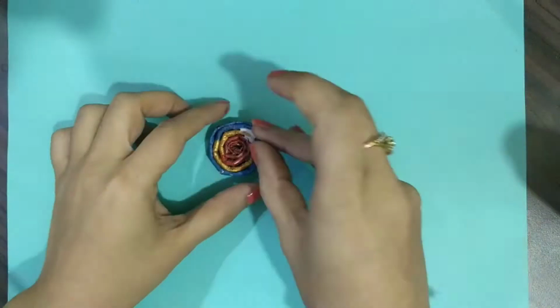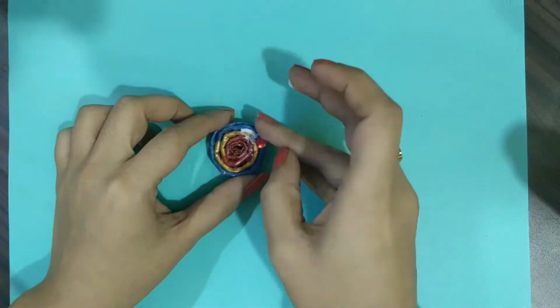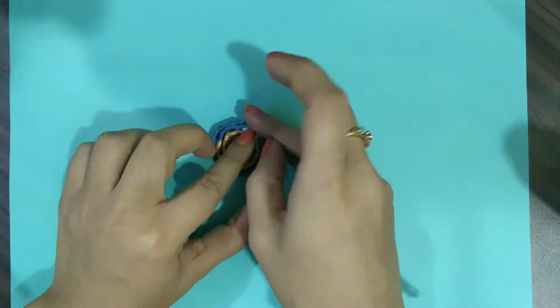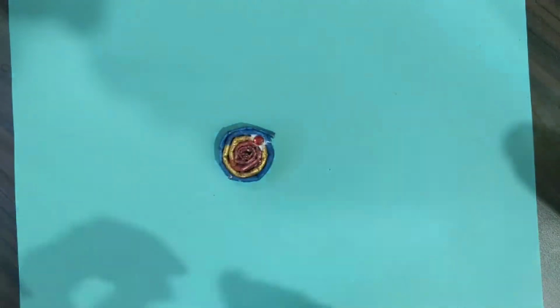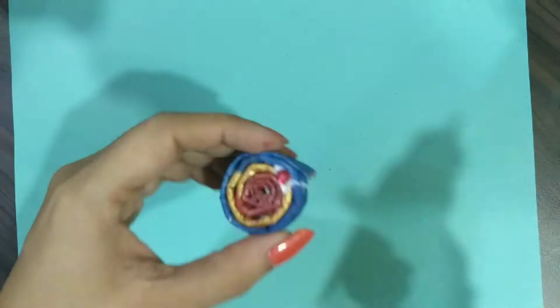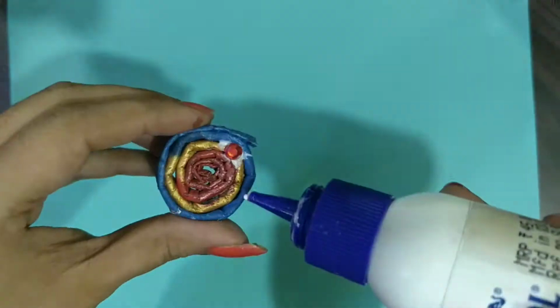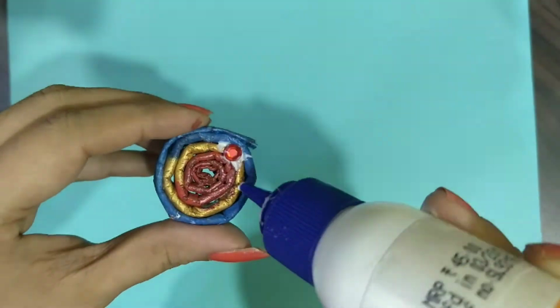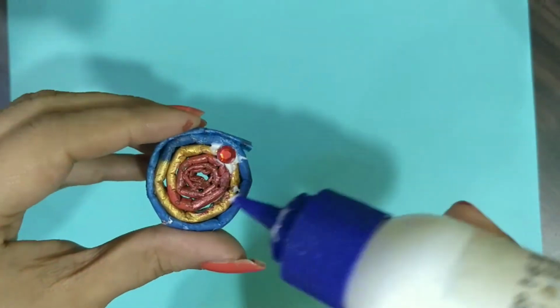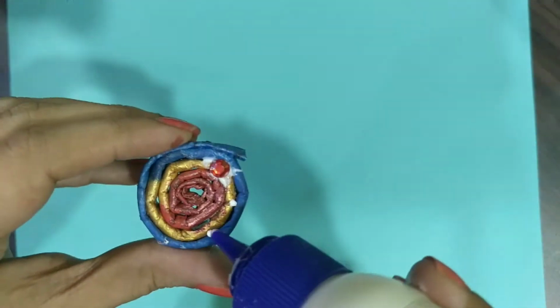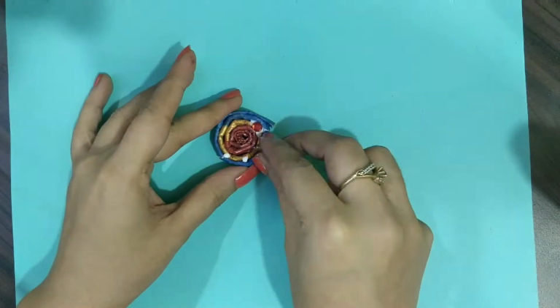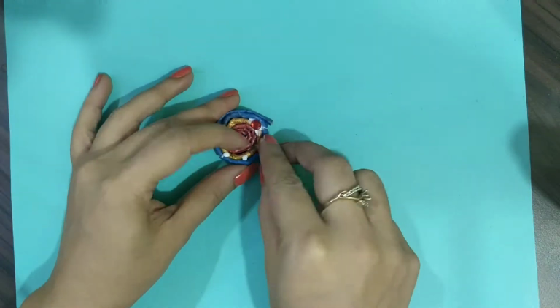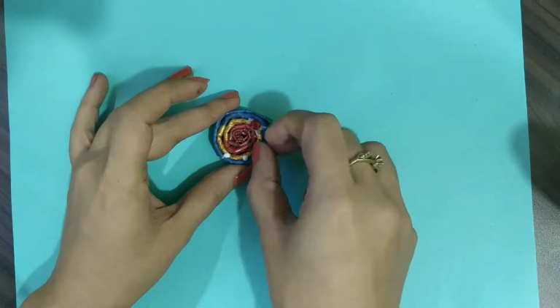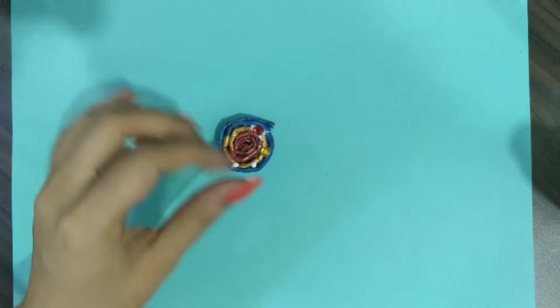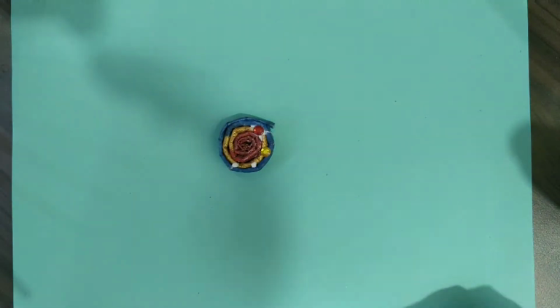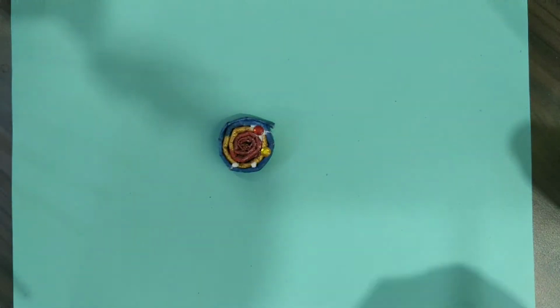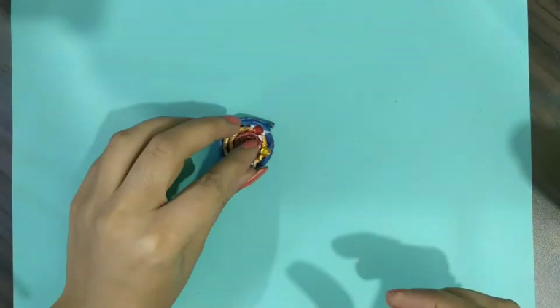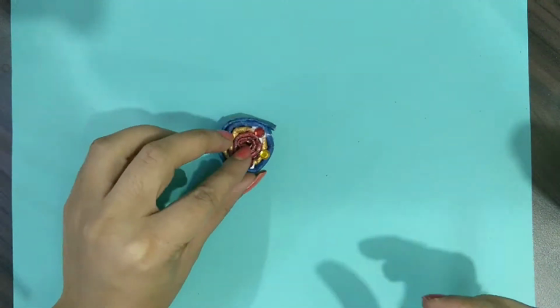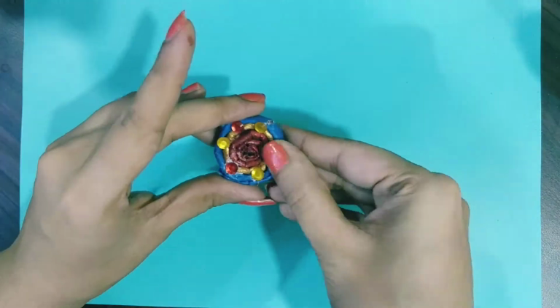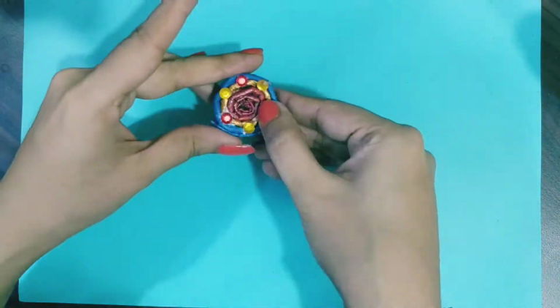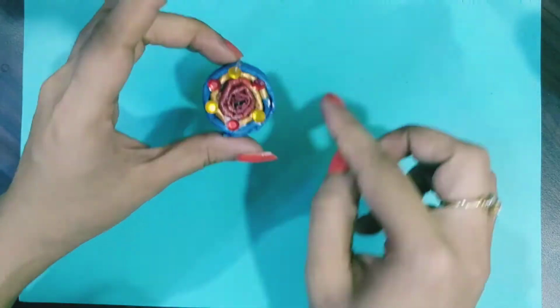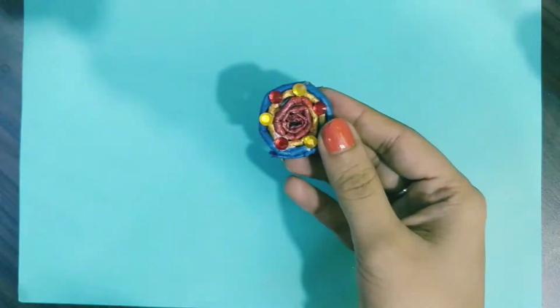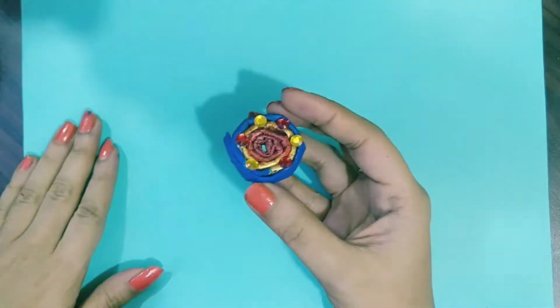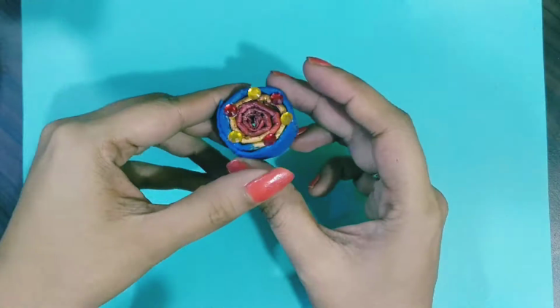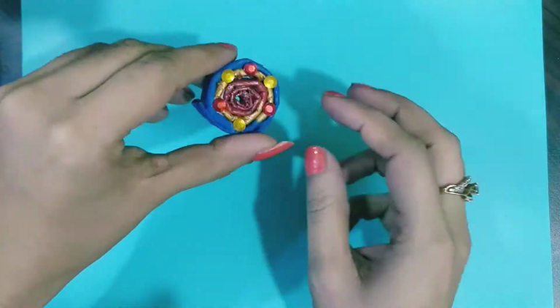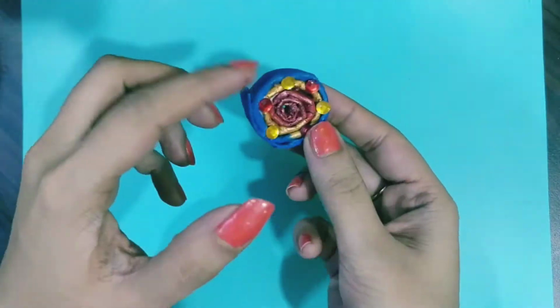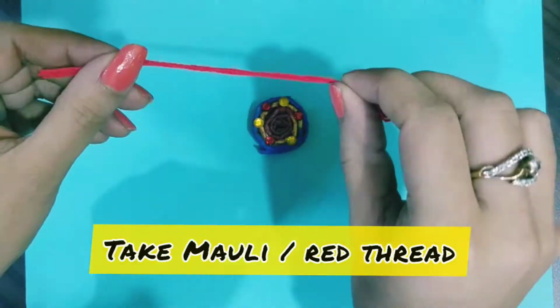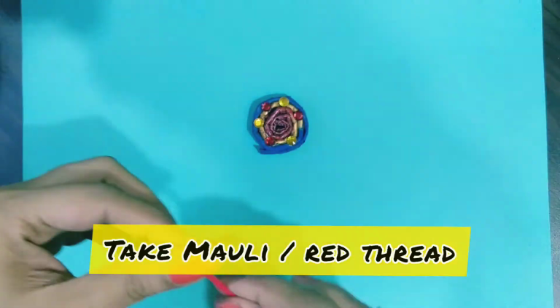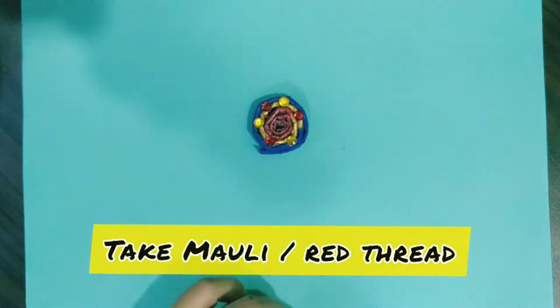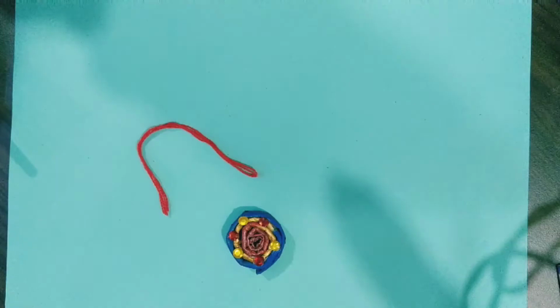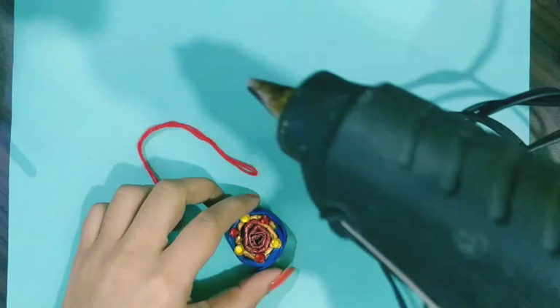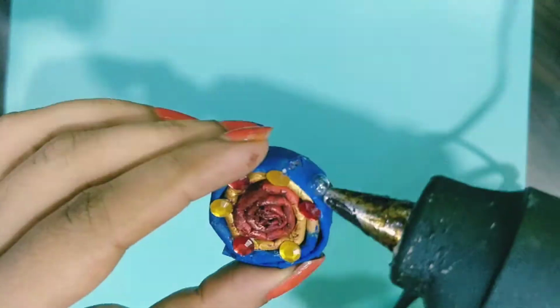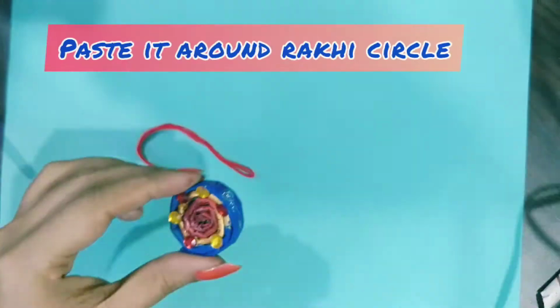As soon as it is completed, we will put the beads on to decorate it. I have taken these red and yellow beads because these beads look pretty good on the blue.